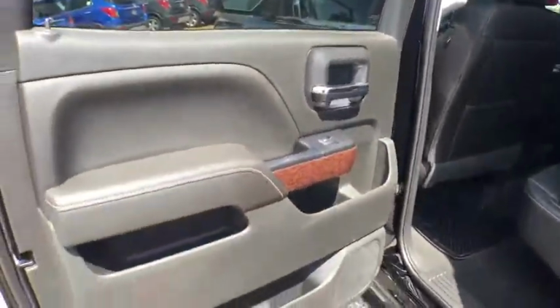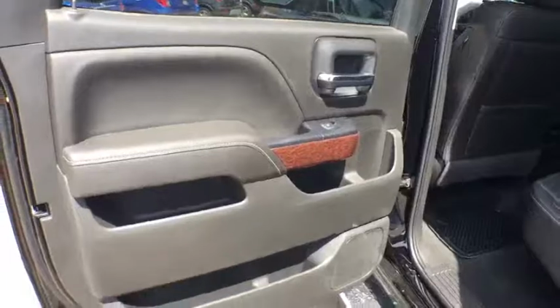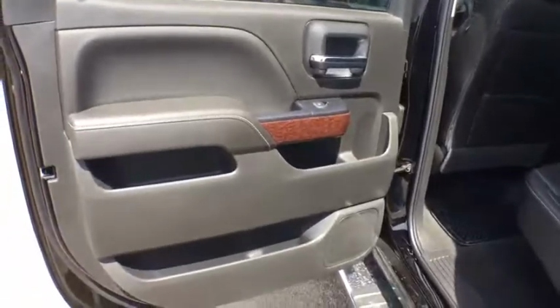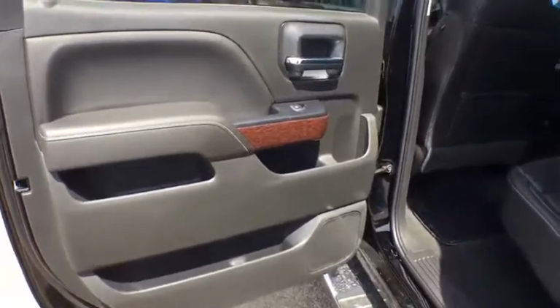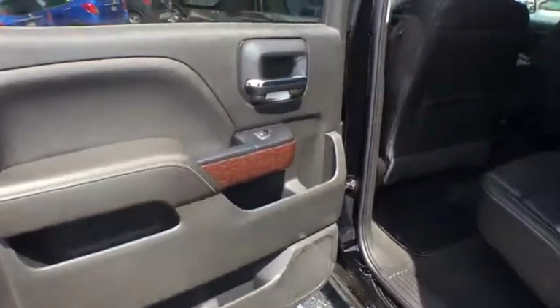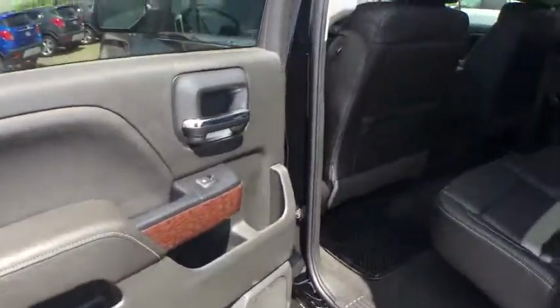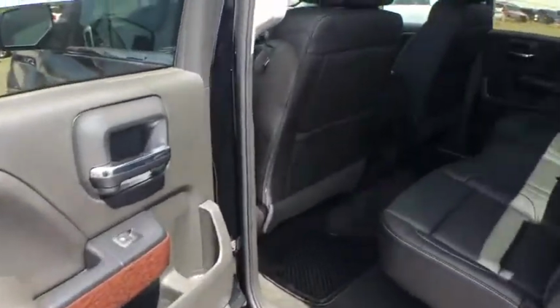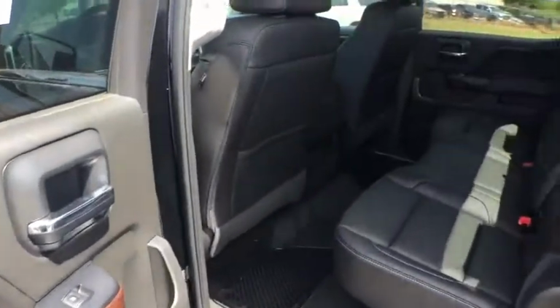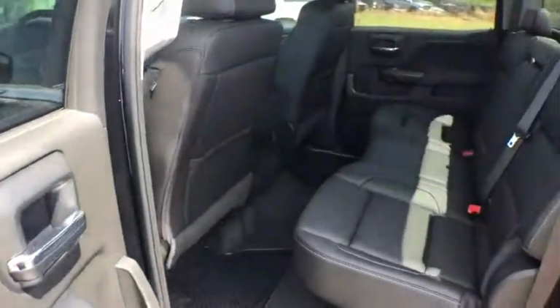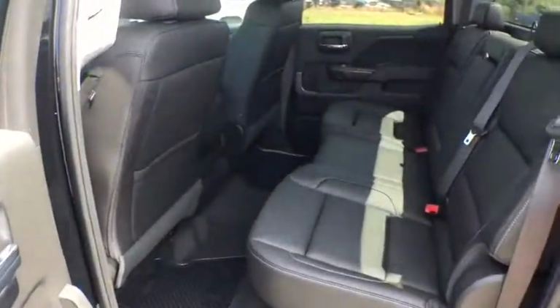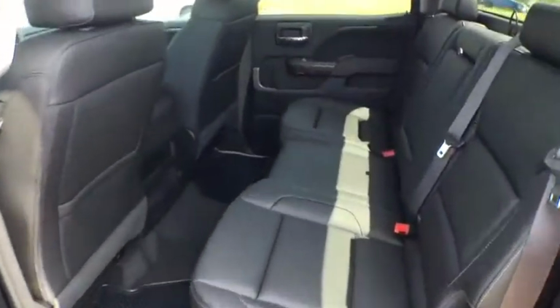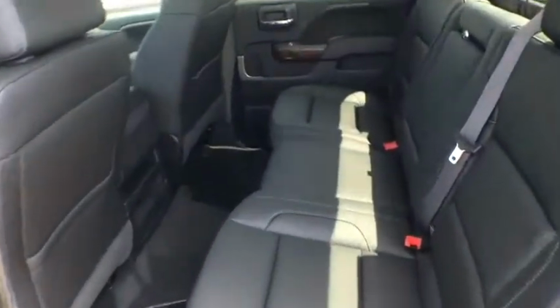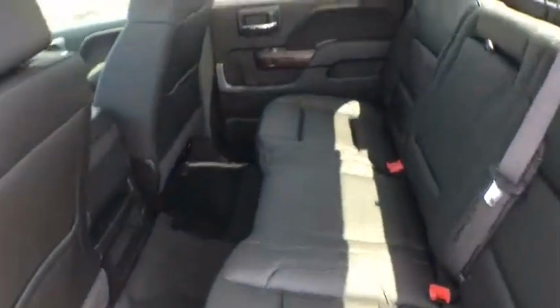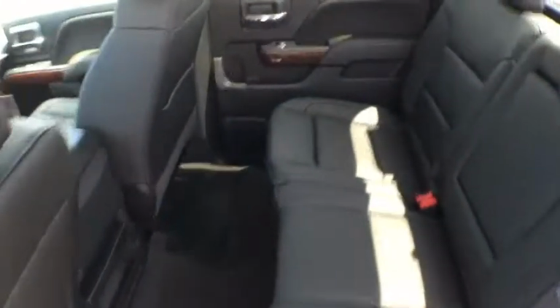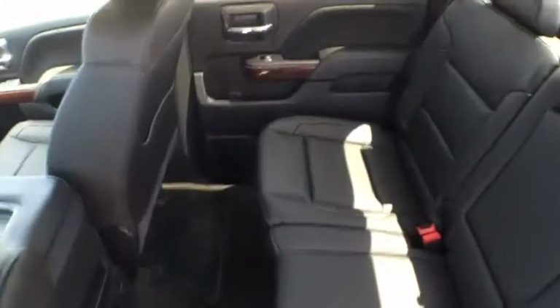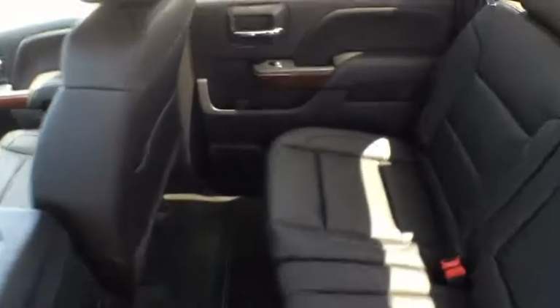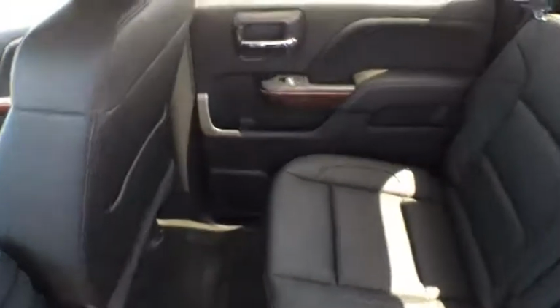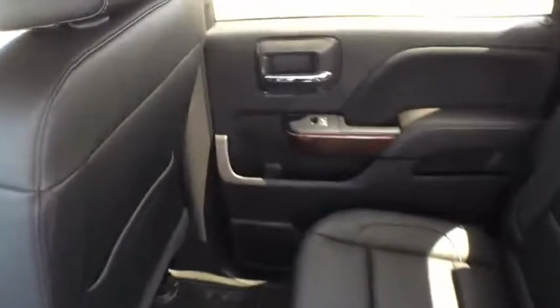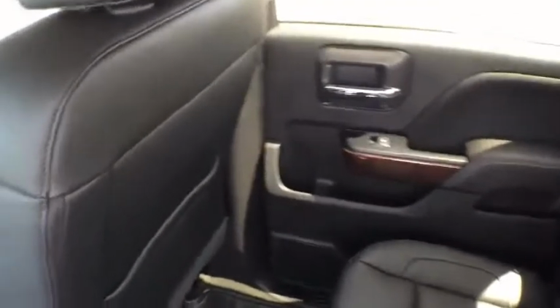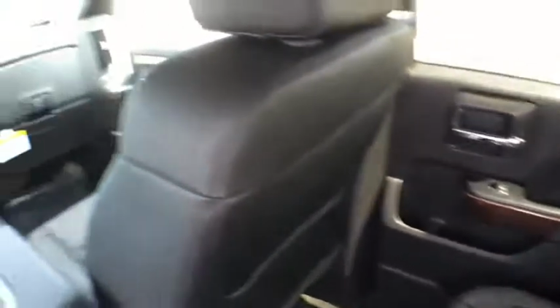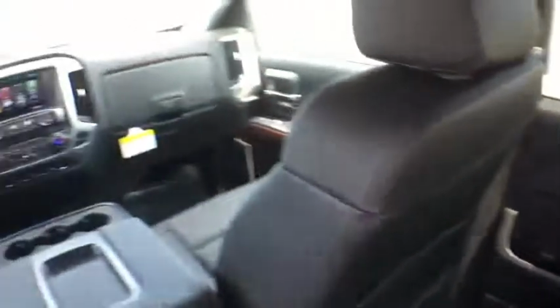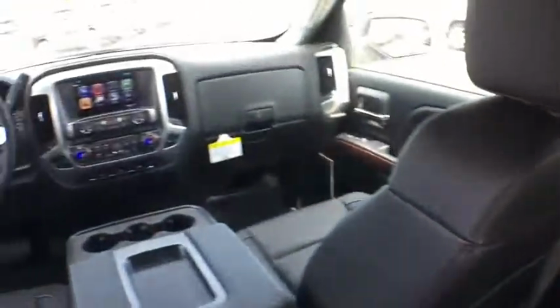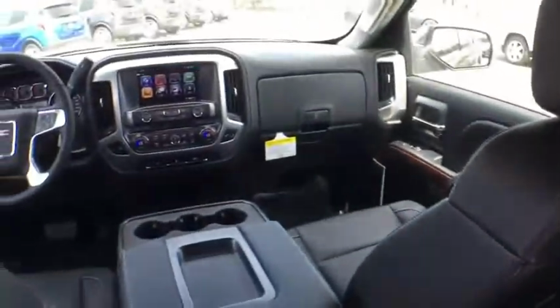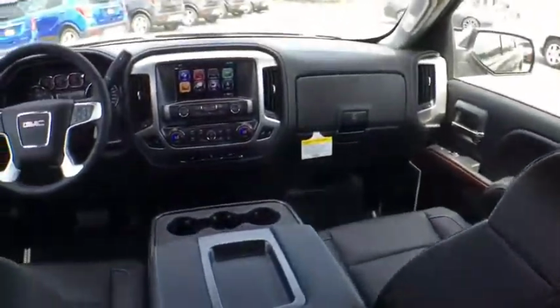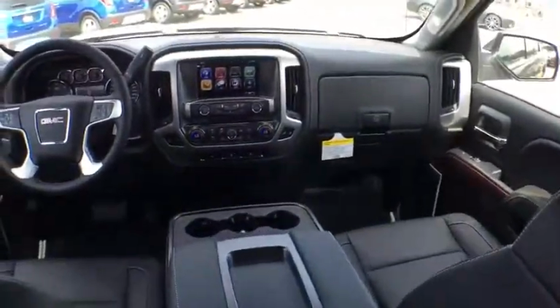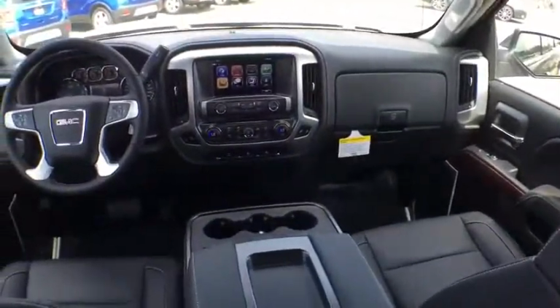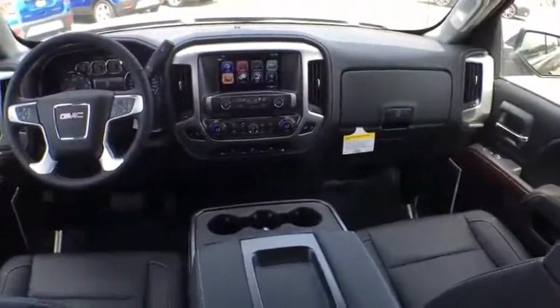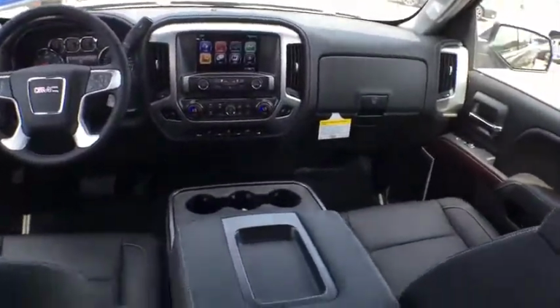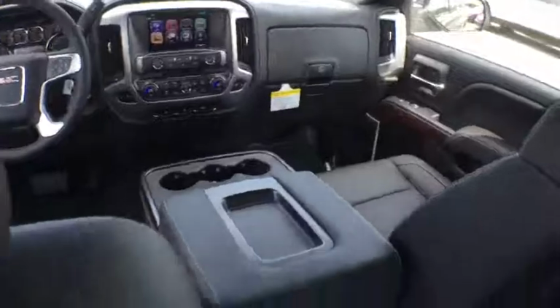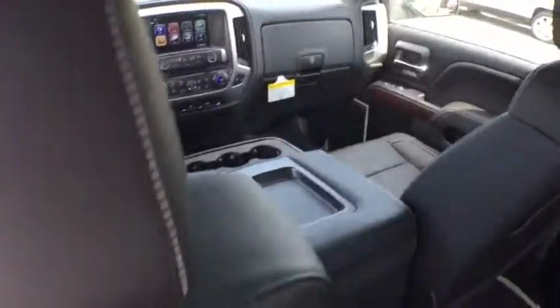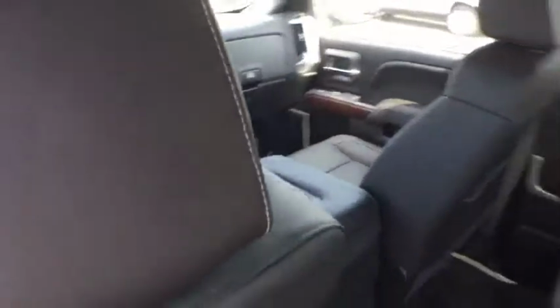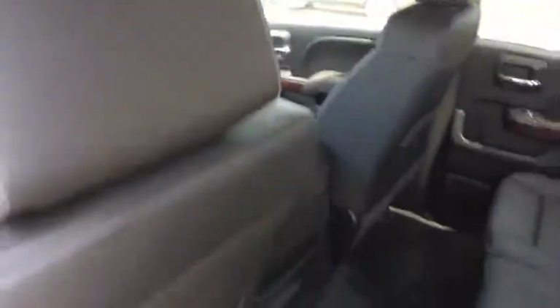Tow hitch. Leather wrapped steering wheel. Bluetooth. Power steering. Adjustable steering wheel. Four wheel disc brakes. Floor mats. Aluminum wheels. Four wheel drive. Cruise control. Auto dimming rear view mirror.